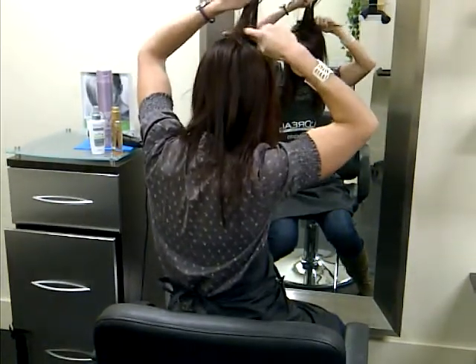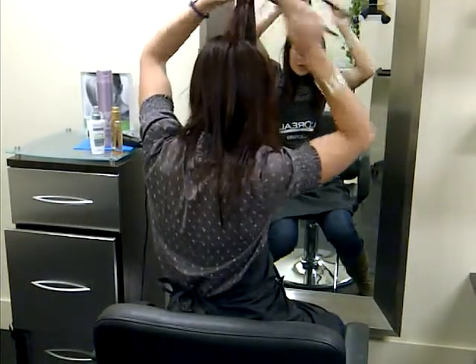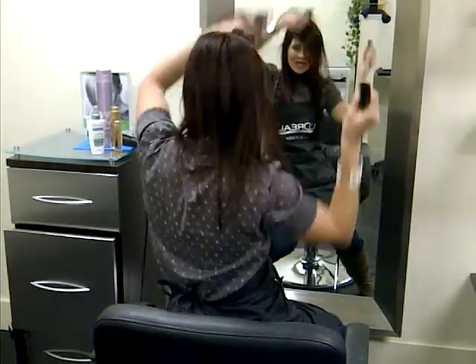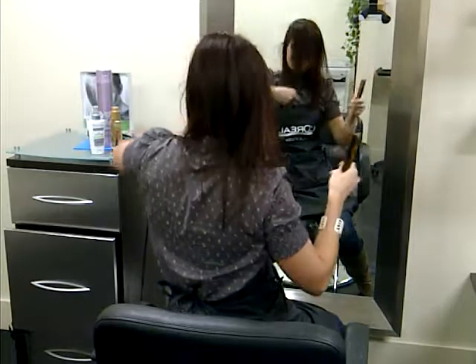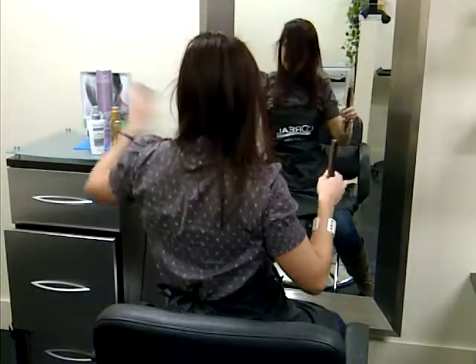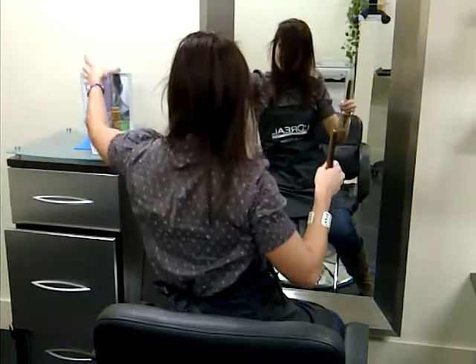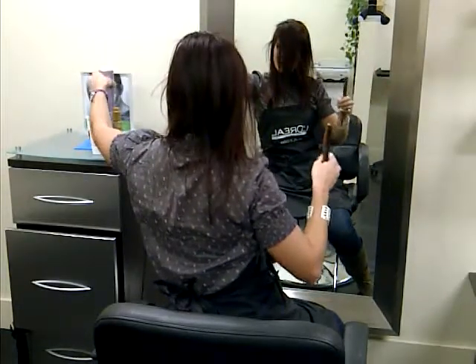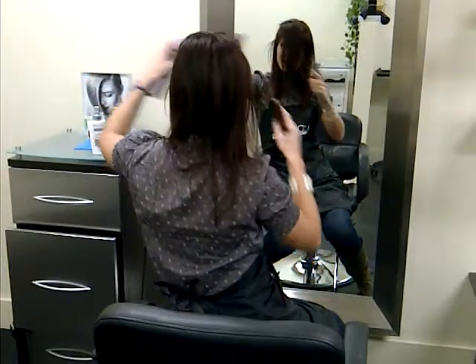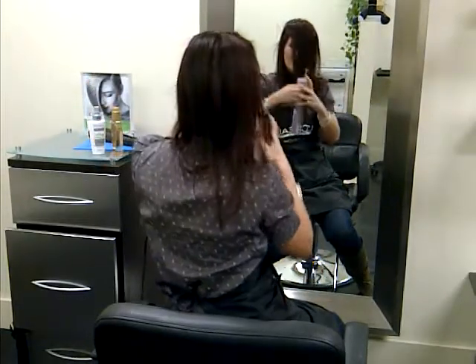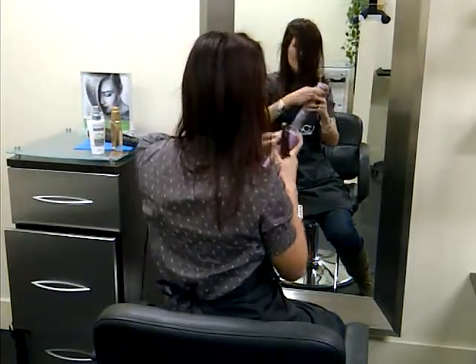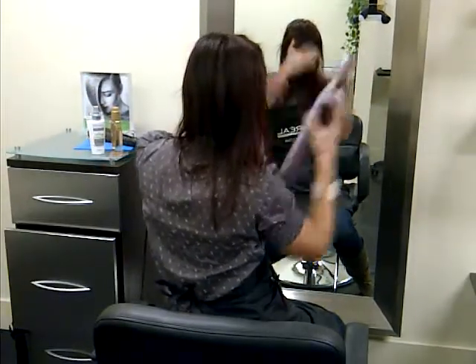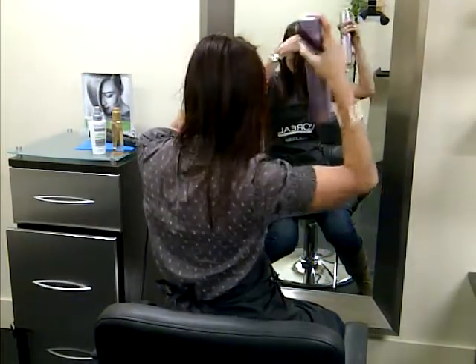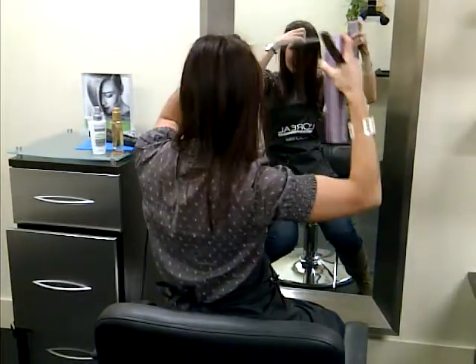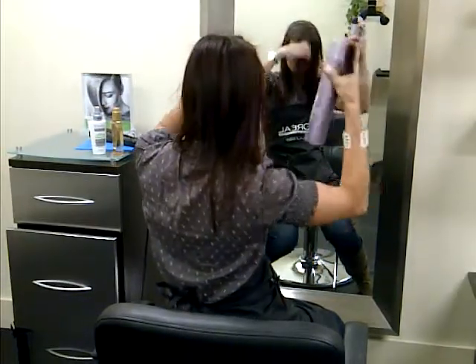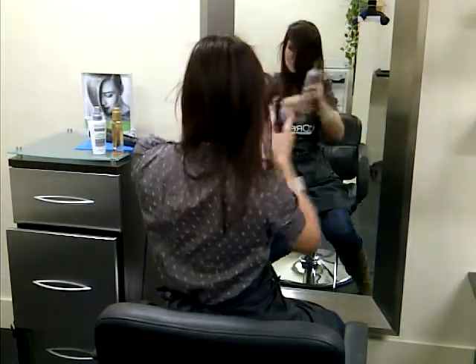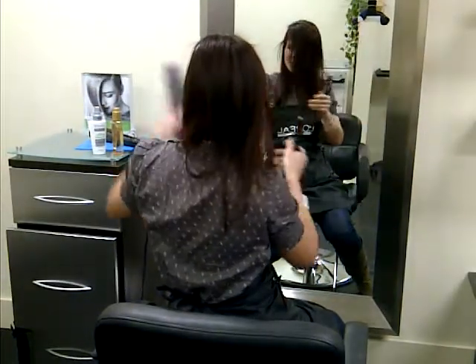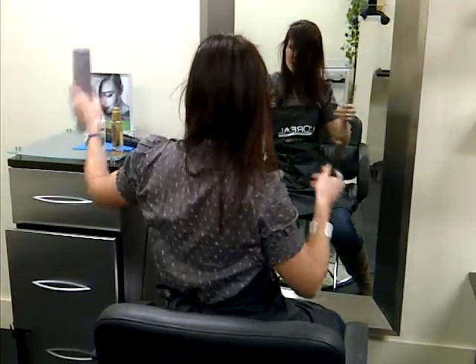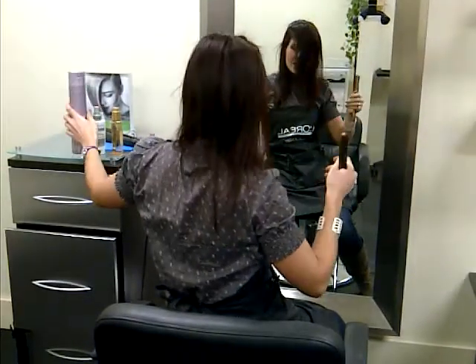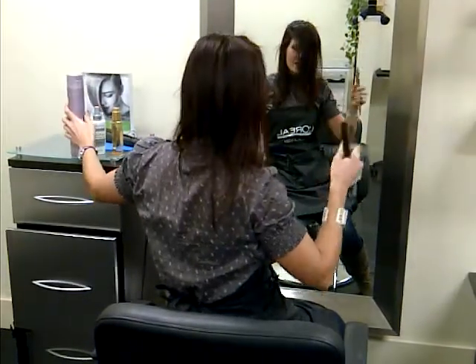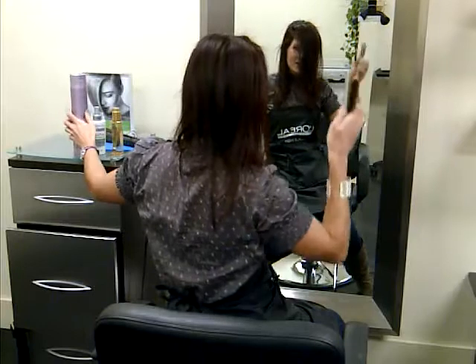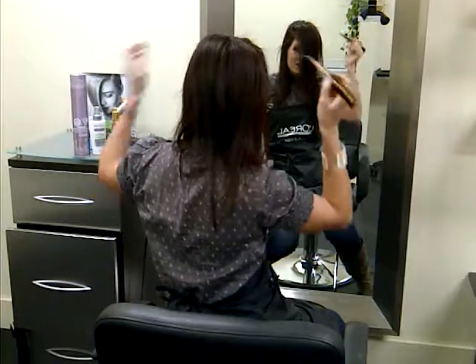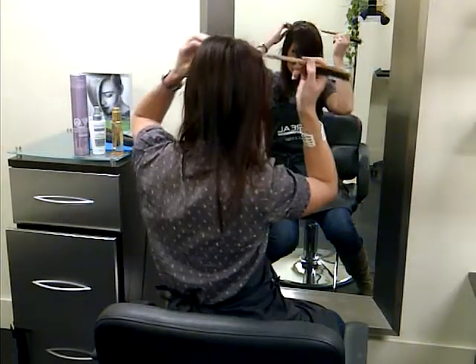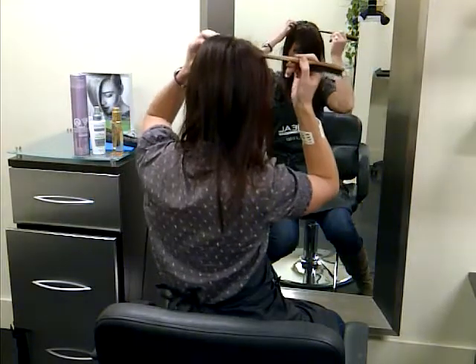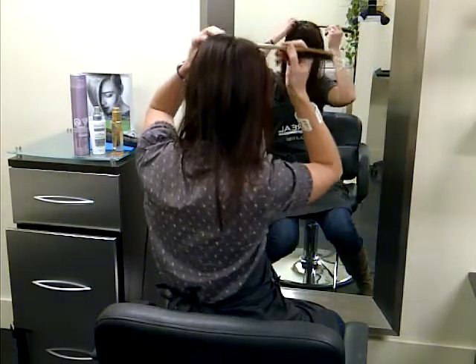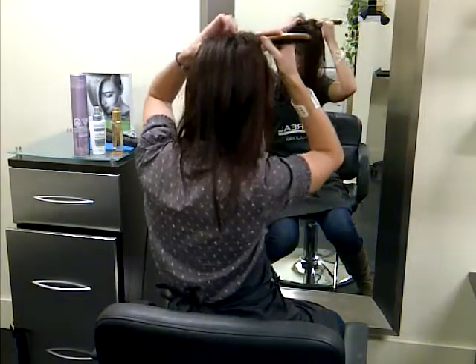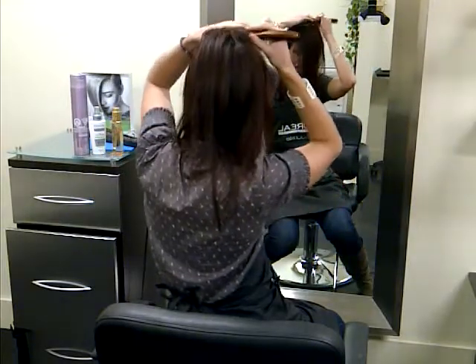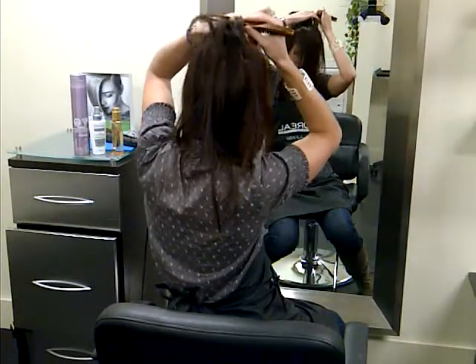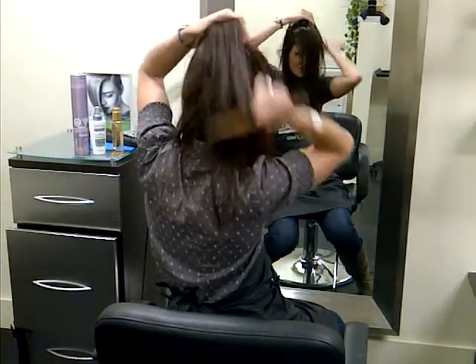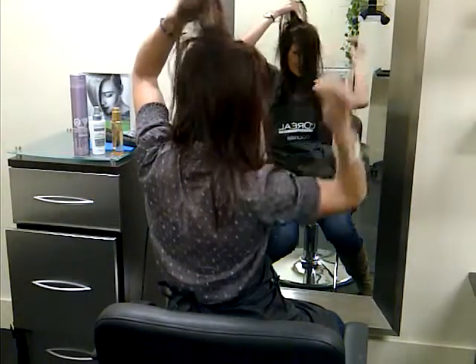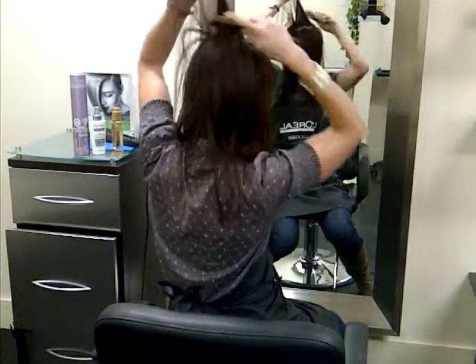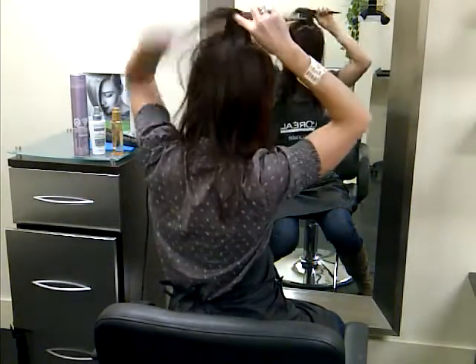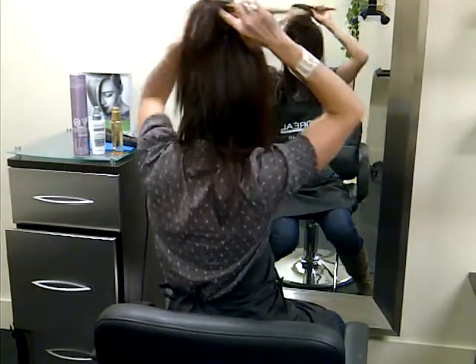I take thin slices, I backcomb, and I'm going to put some Lumiere Infinium No. 3 hairspray for that extra added hold.